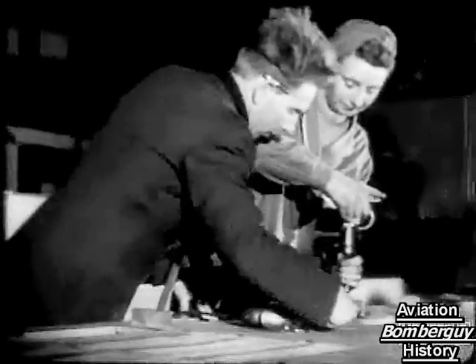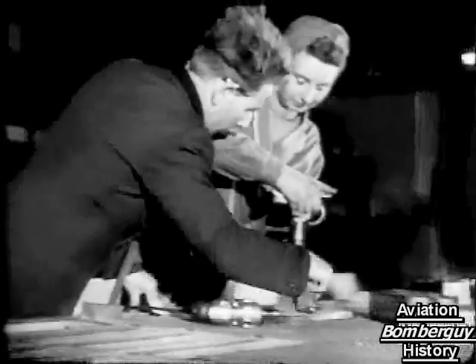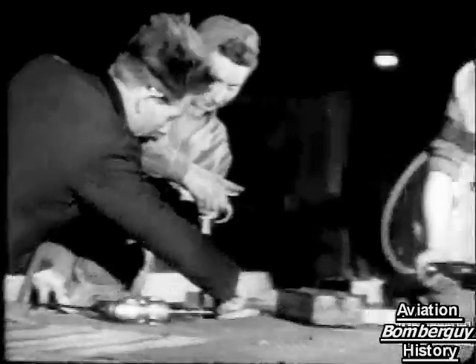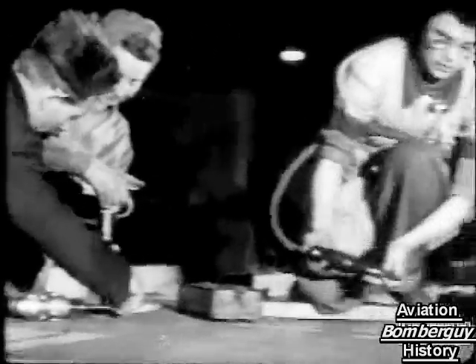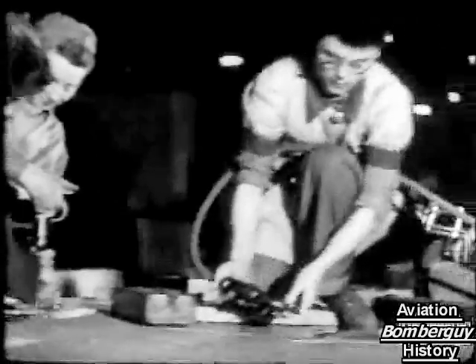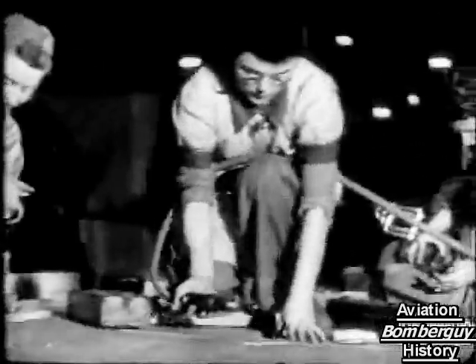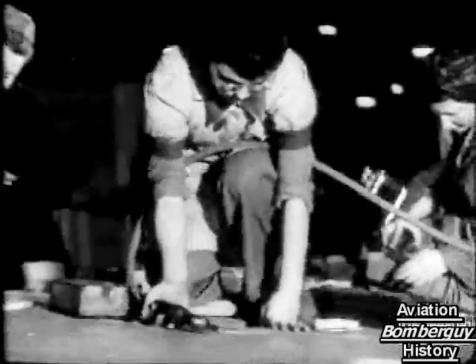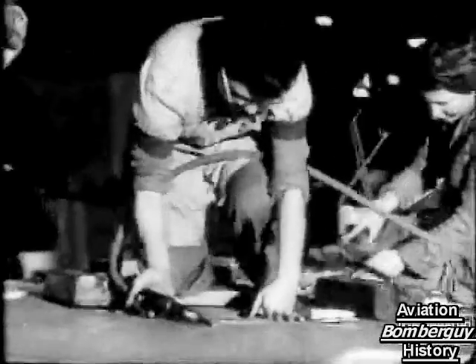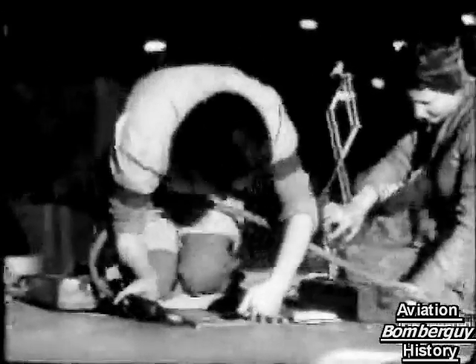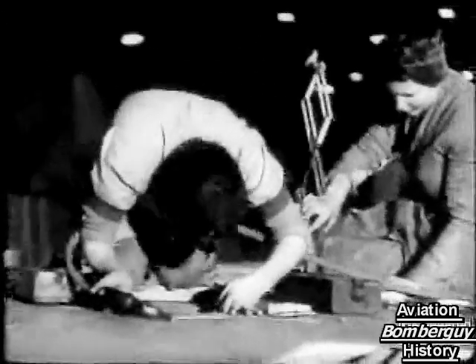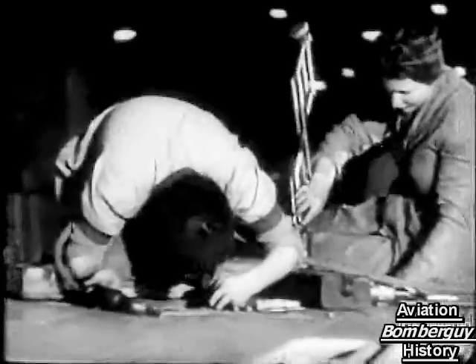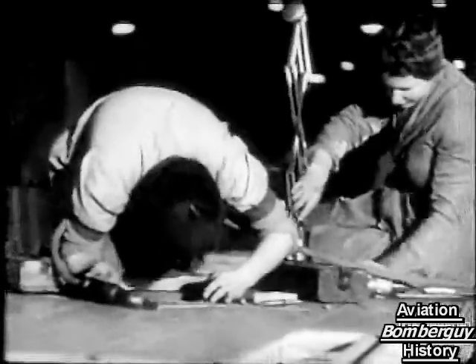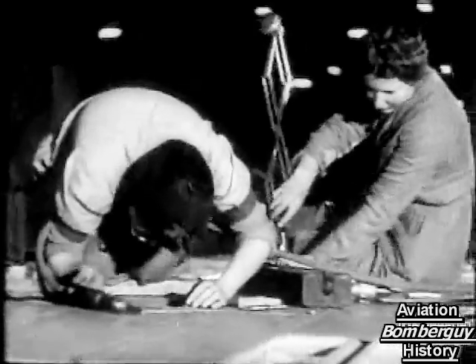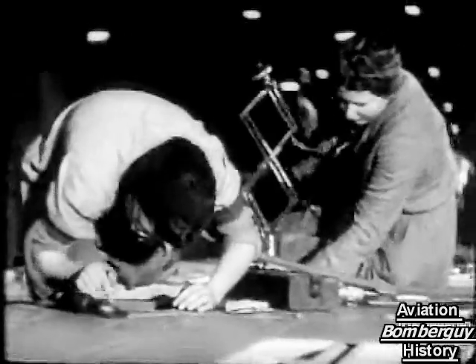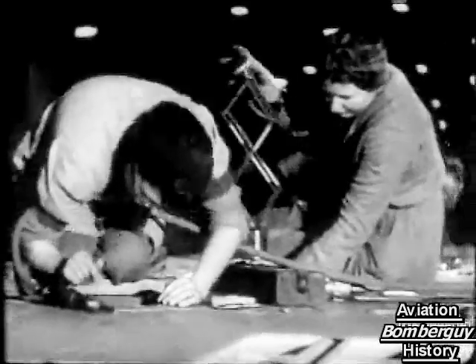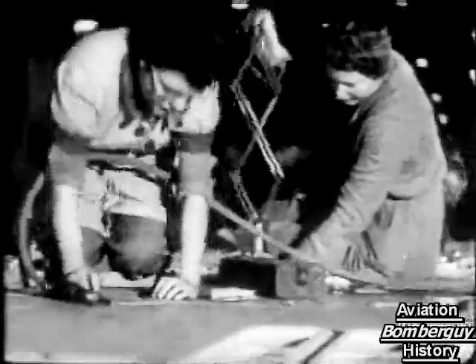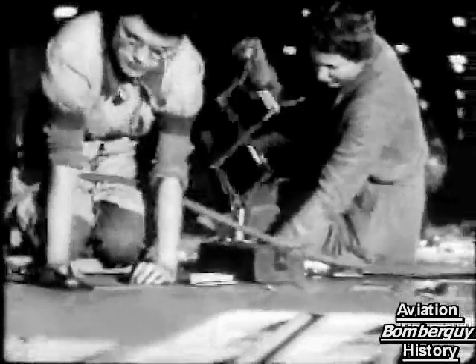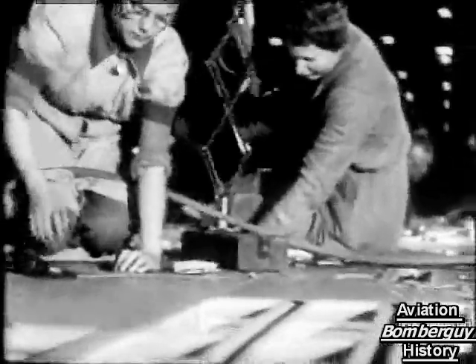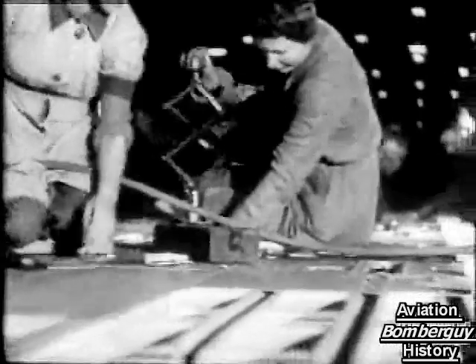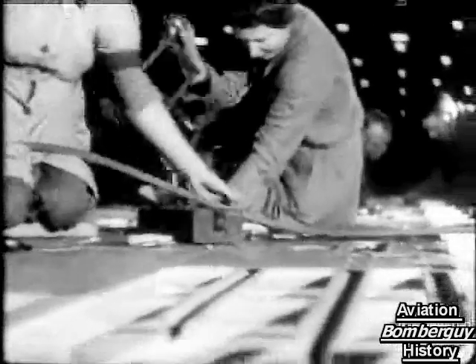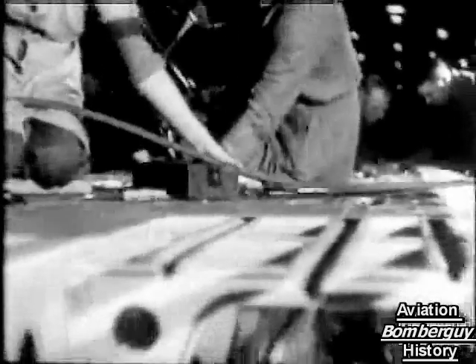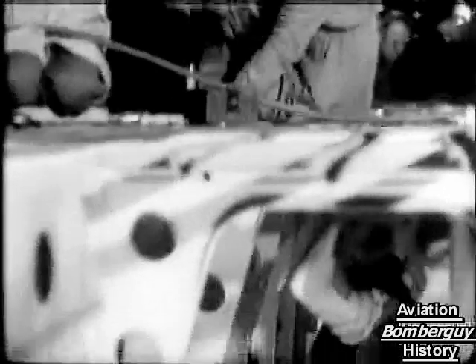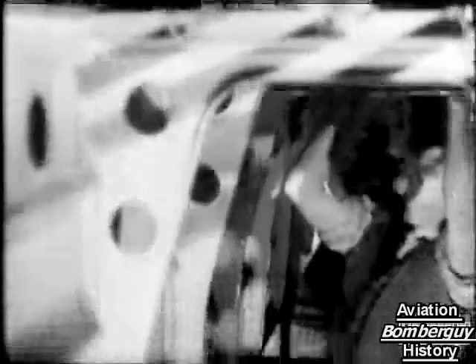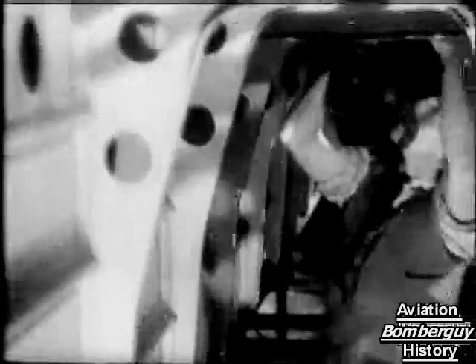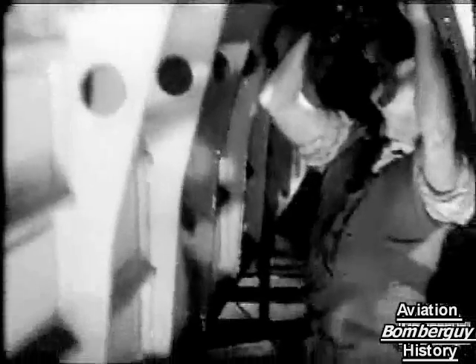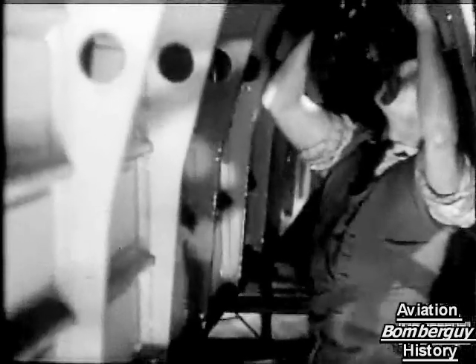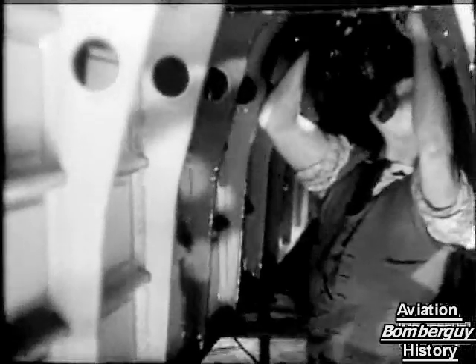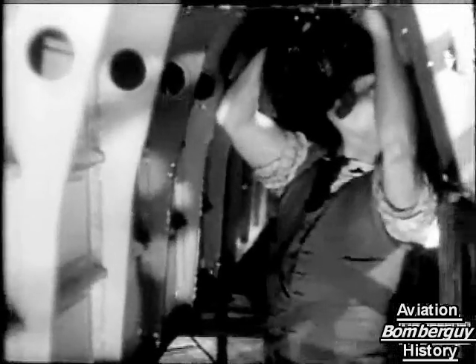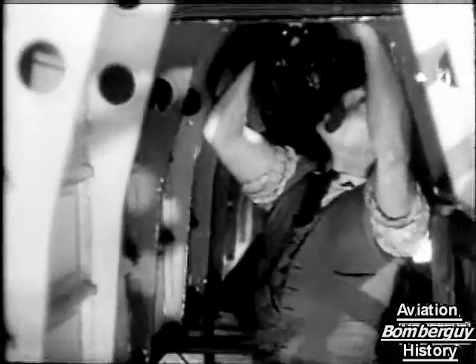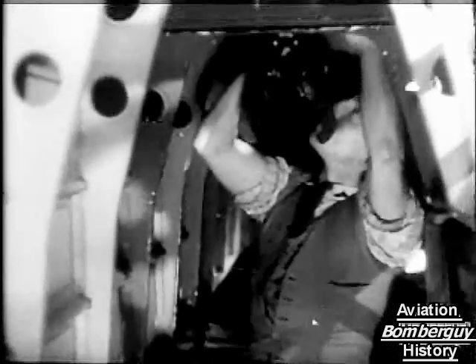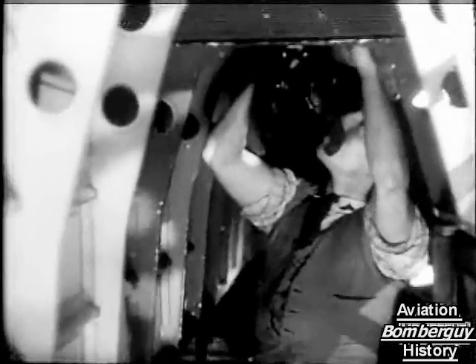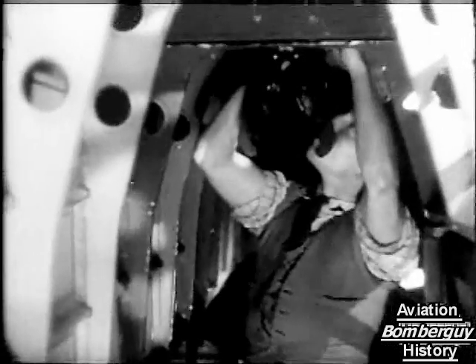Here, men and girls are working on a bomb floor. It's easy to see how the Stirling carries her huge bomb load of eight tons — the bomb cell is over 42 feet long.